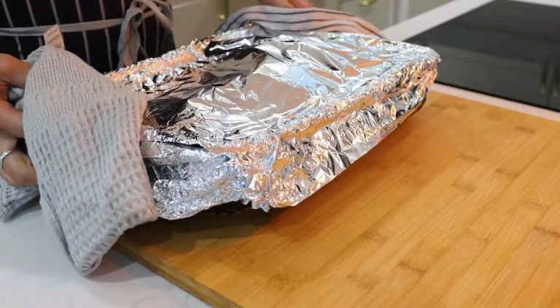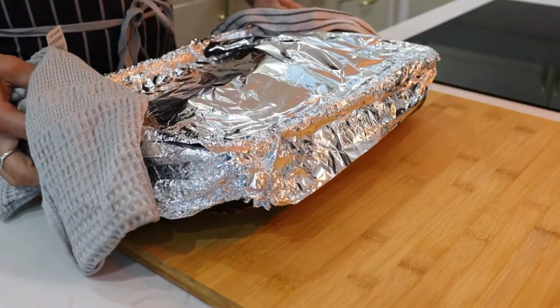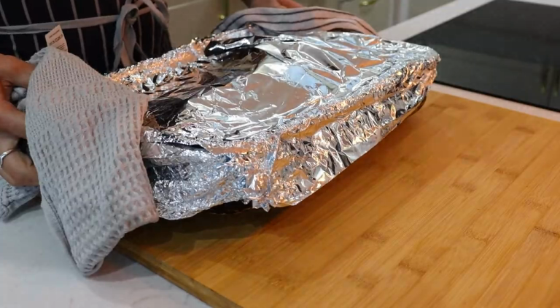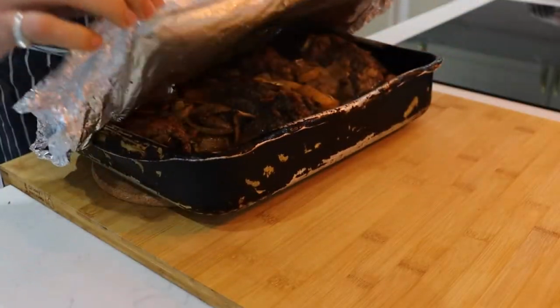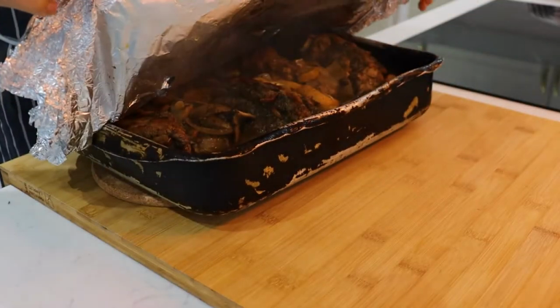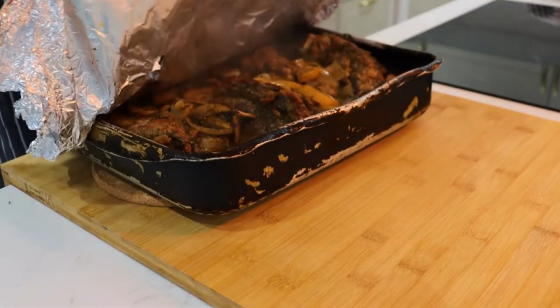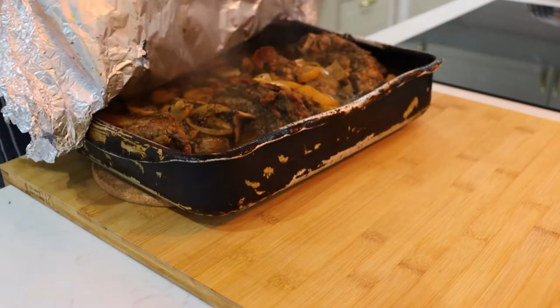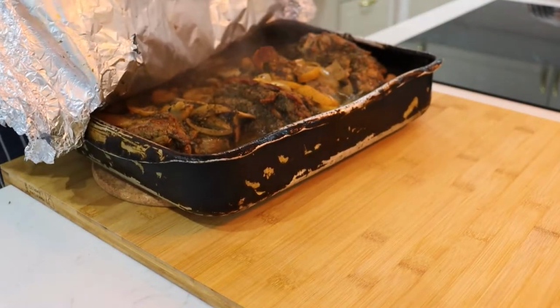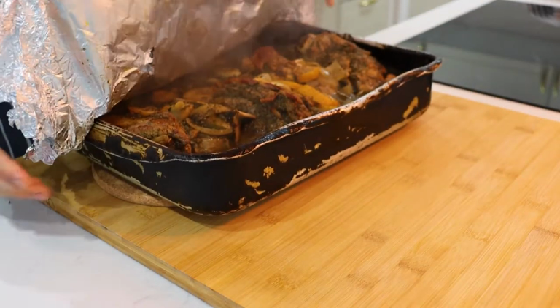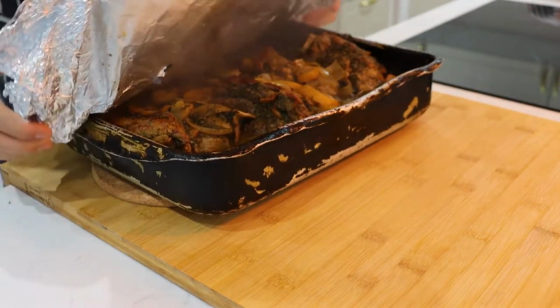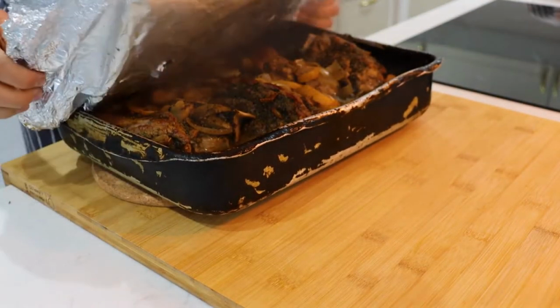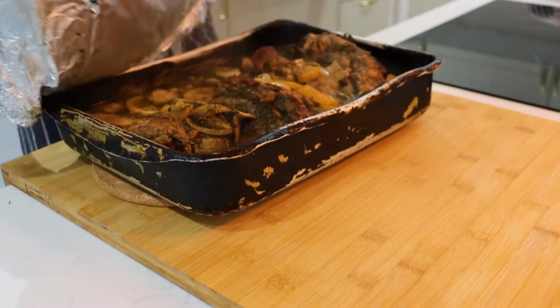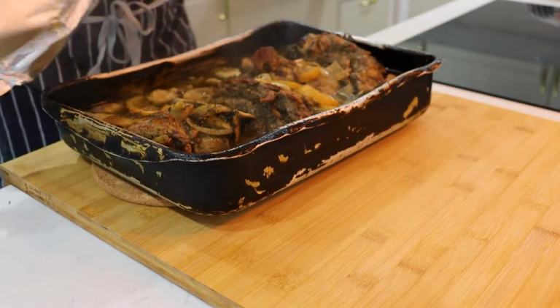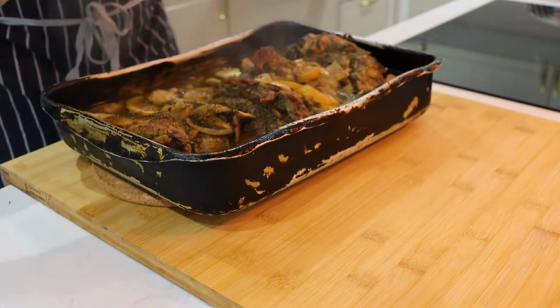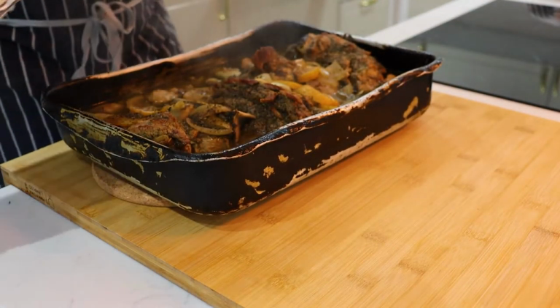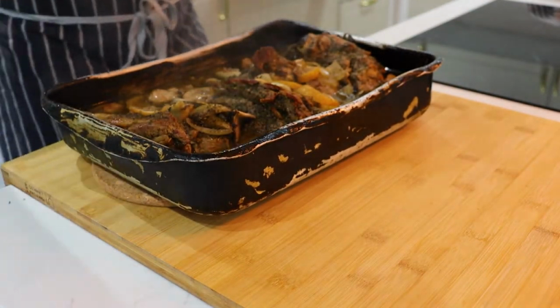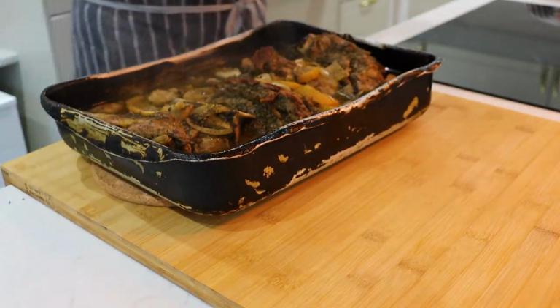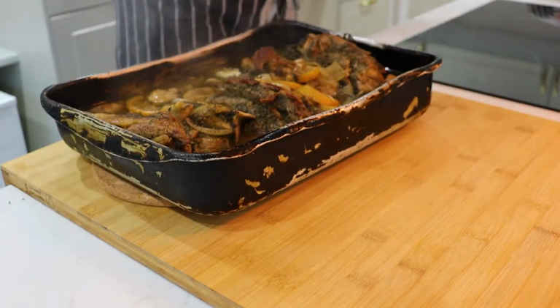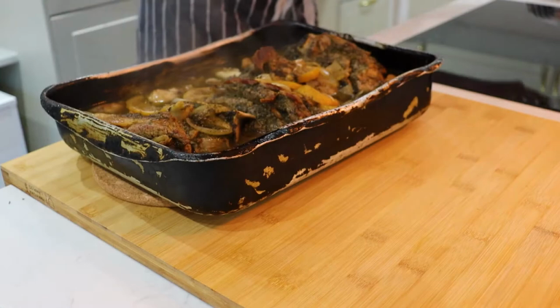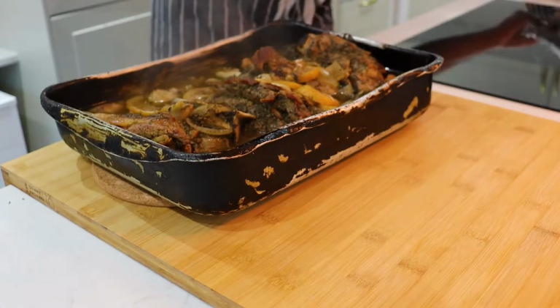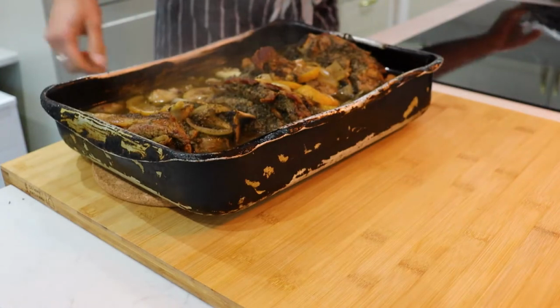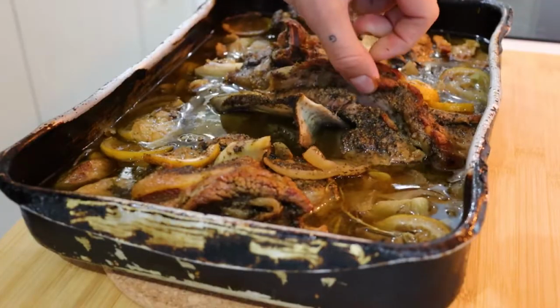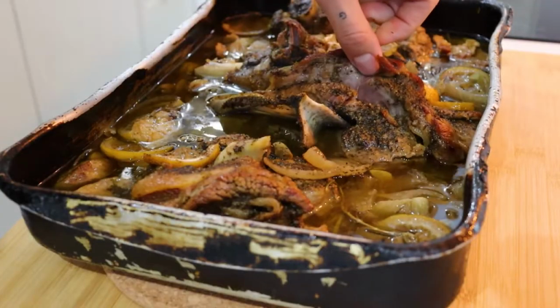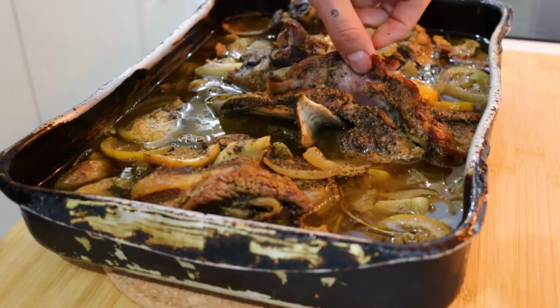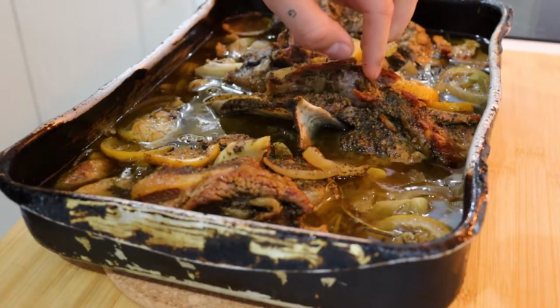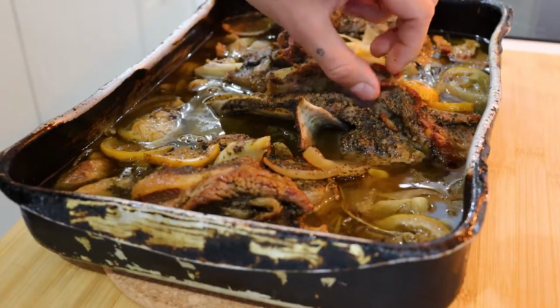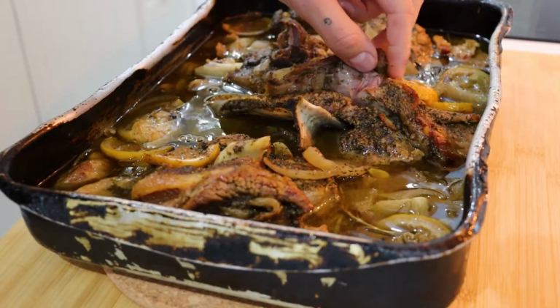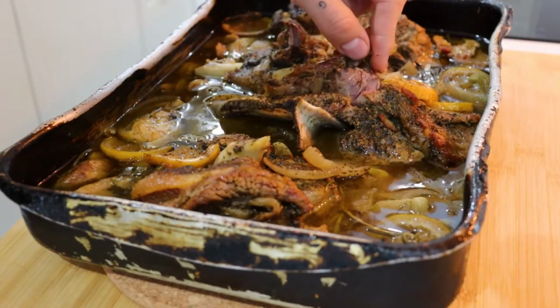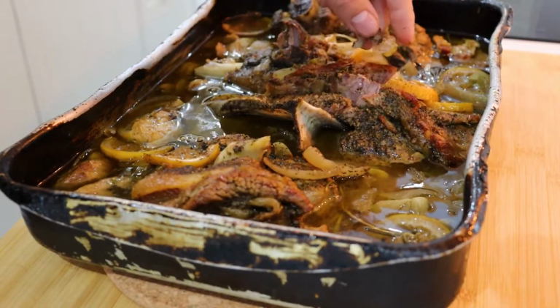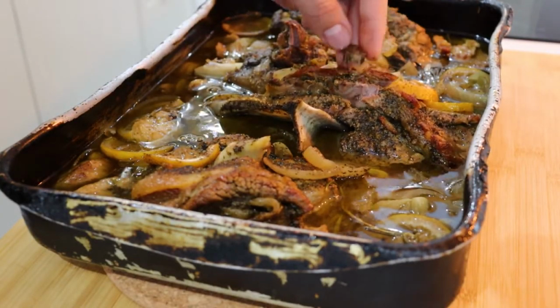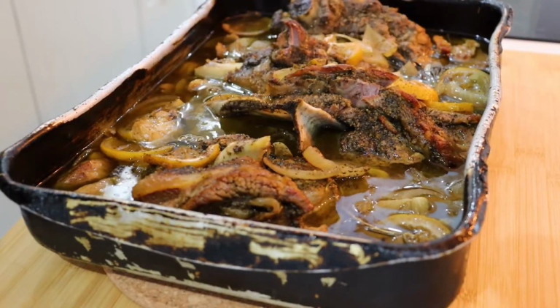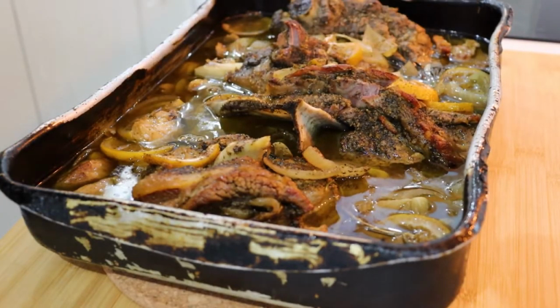Drop the oven temperature to around 90 or 100 degrees Celsius. Low and slow is the way forward — we're really going to work this lamb and break it down slowly in the oven.